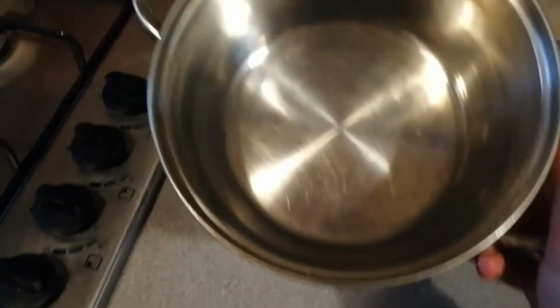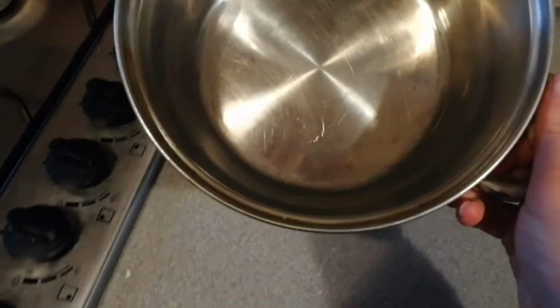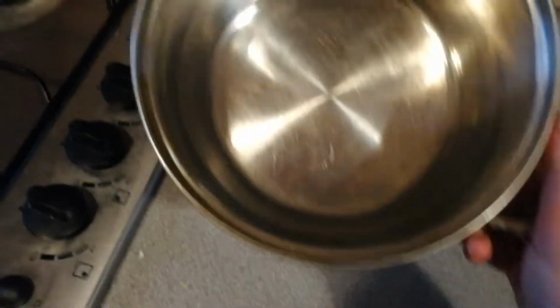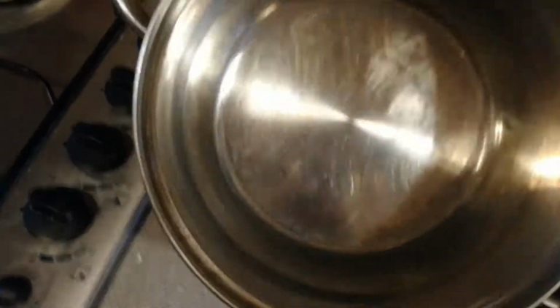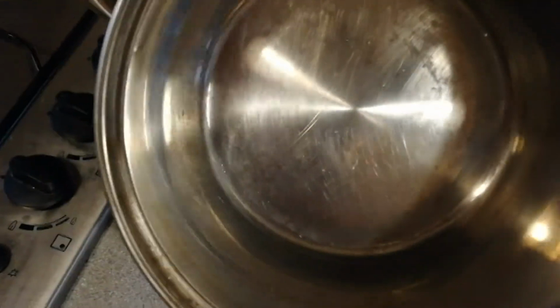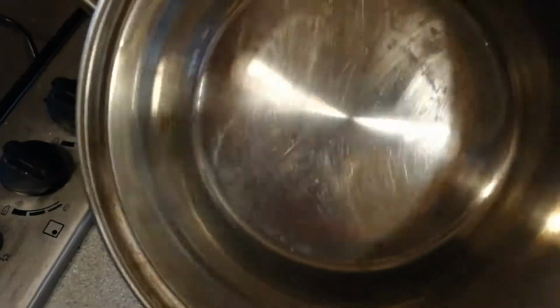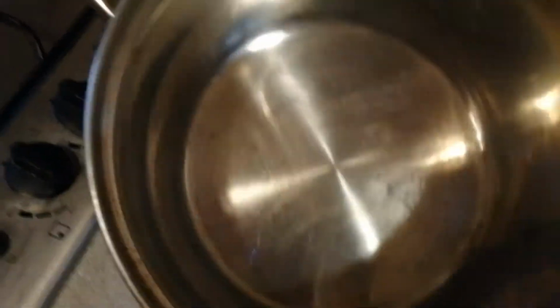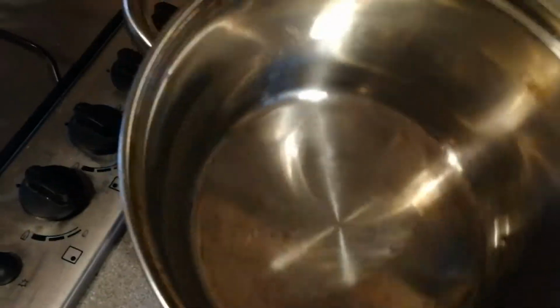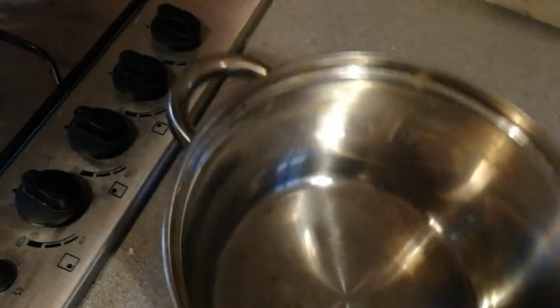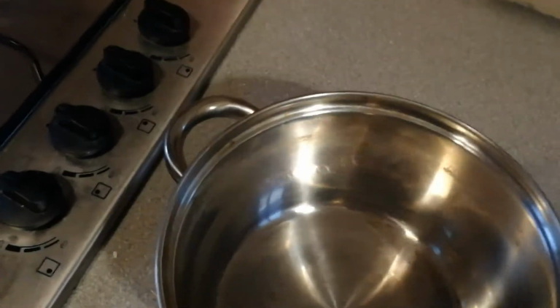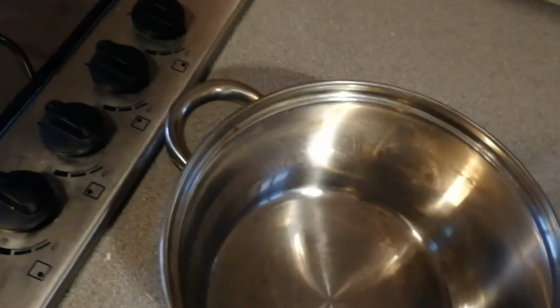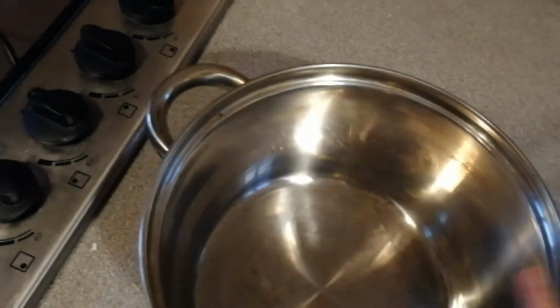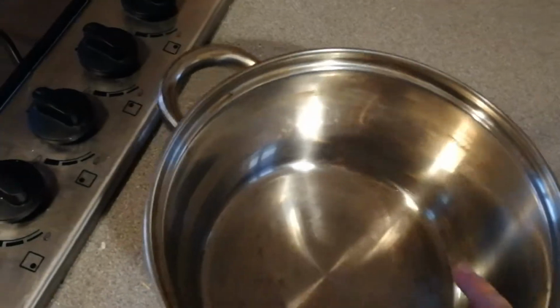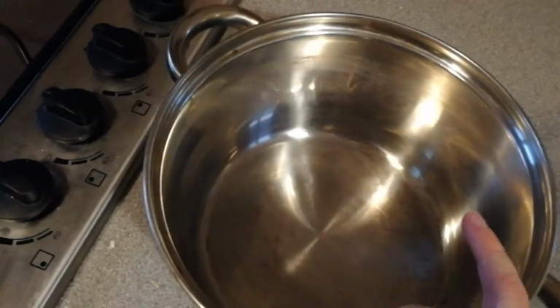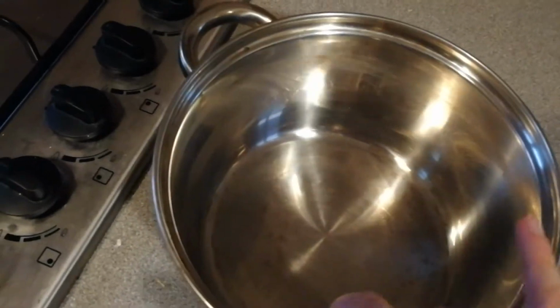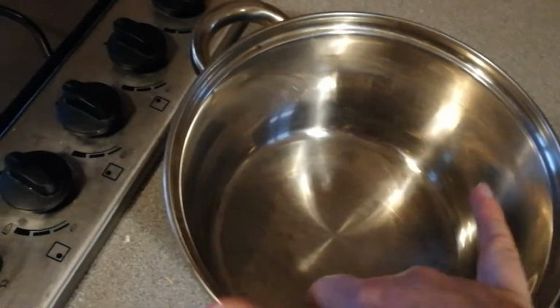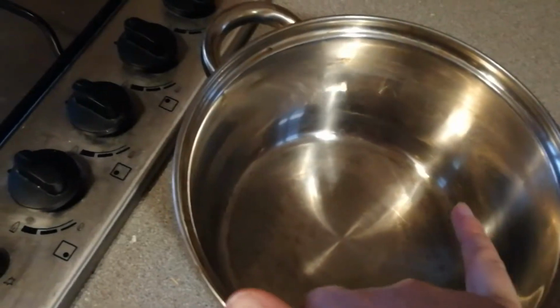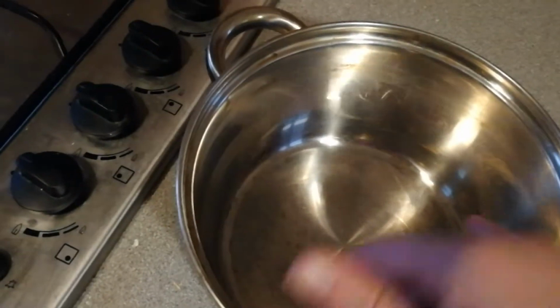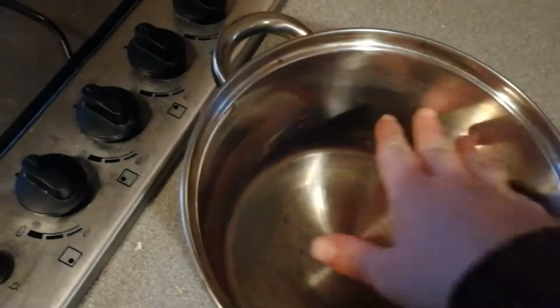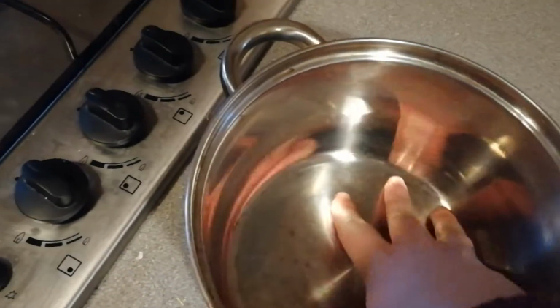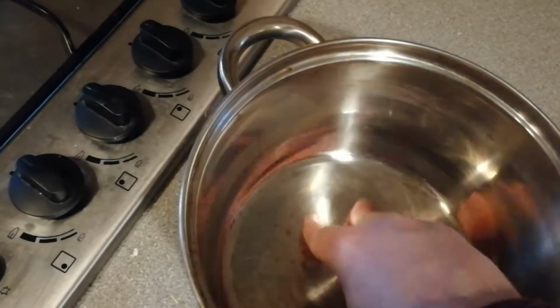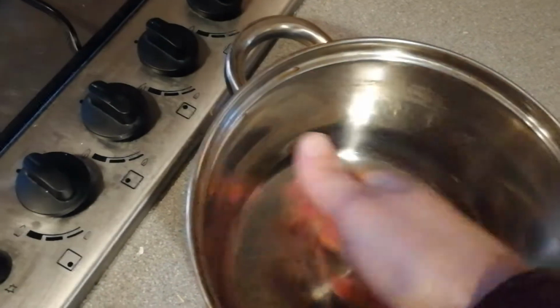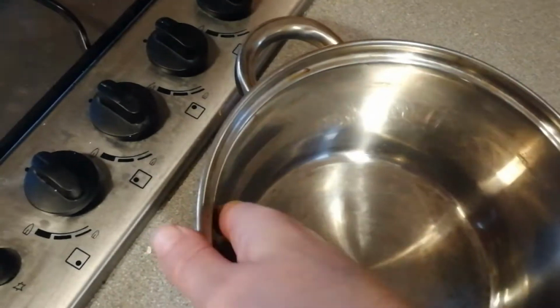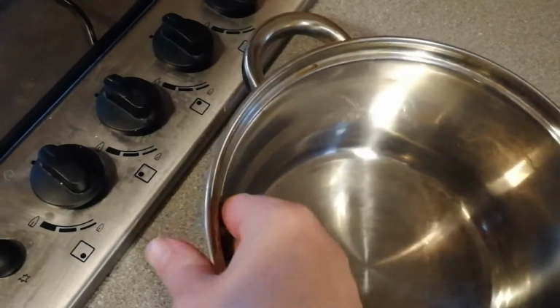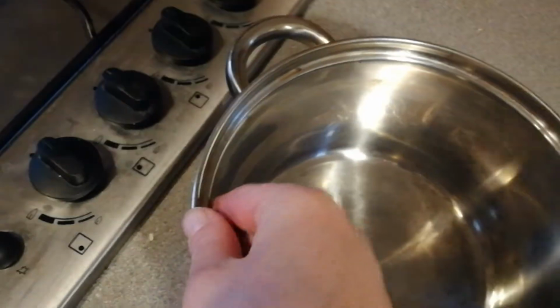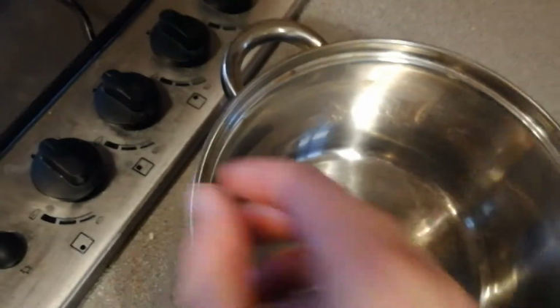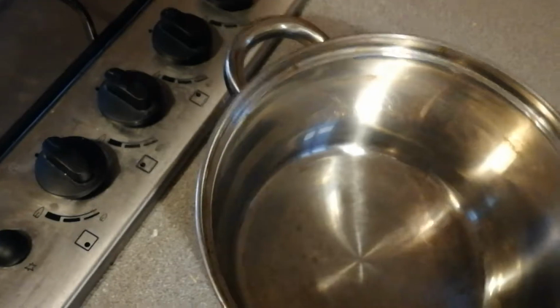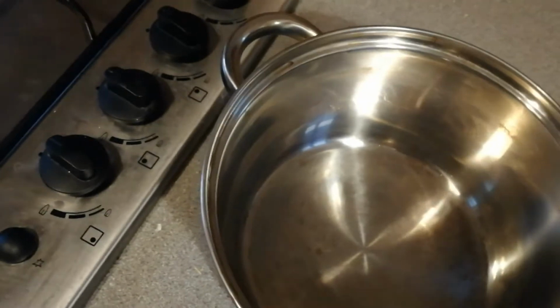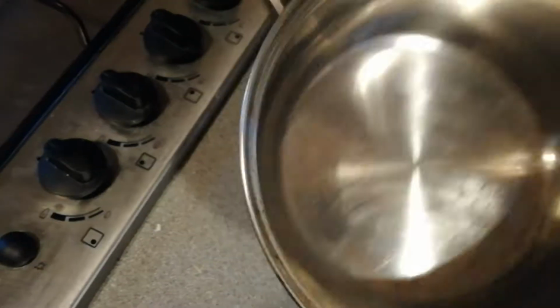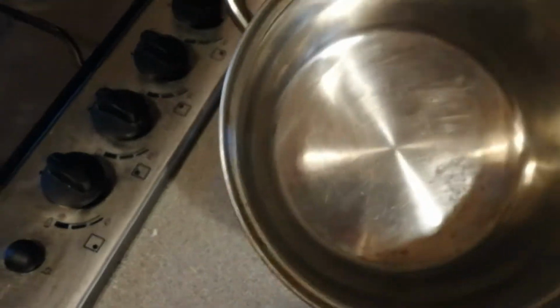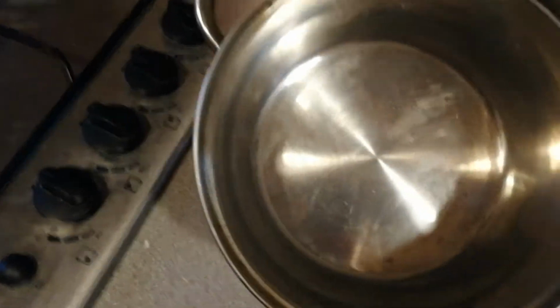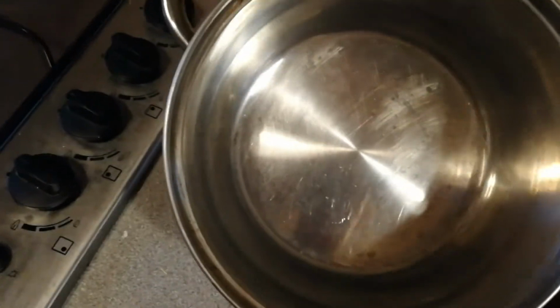The pan has come up a lot shinier now — you can't feel the lime scale on the side, it's nice and smooth and nice and clean.